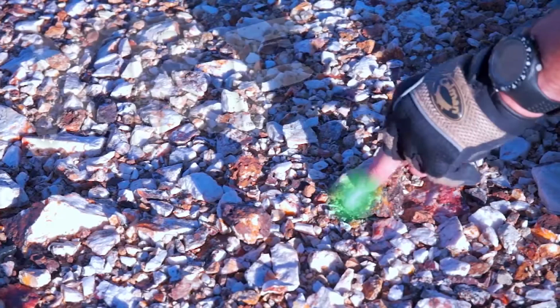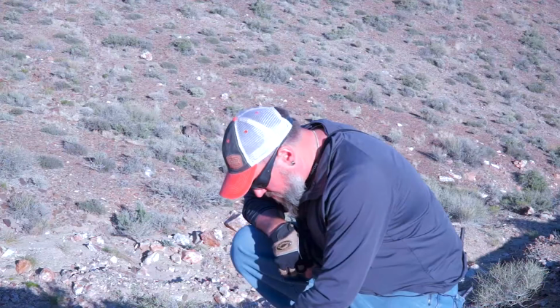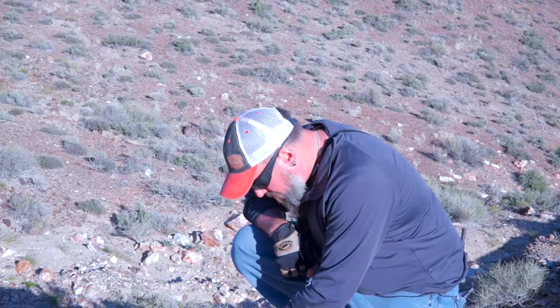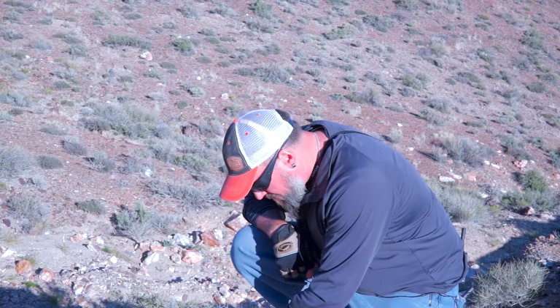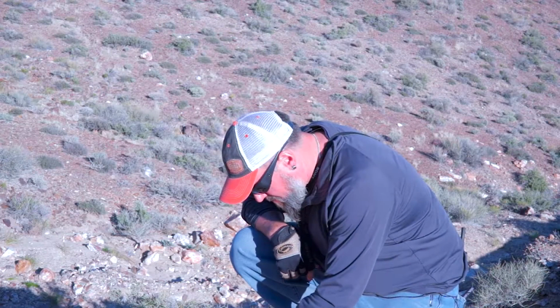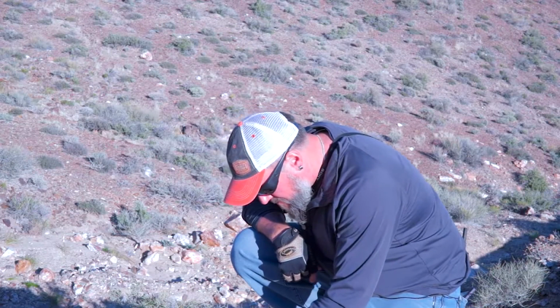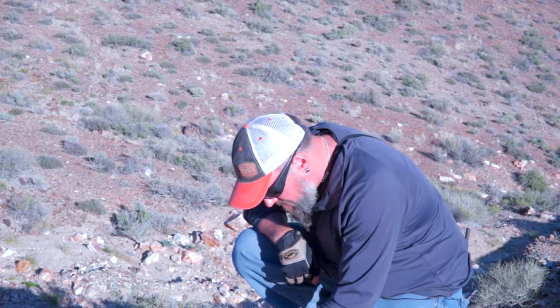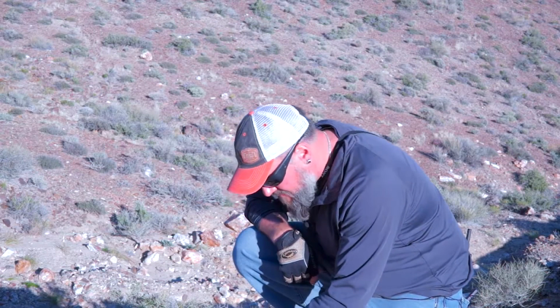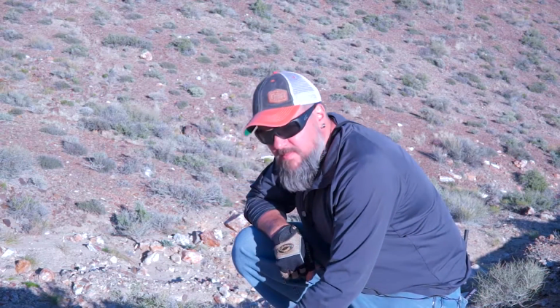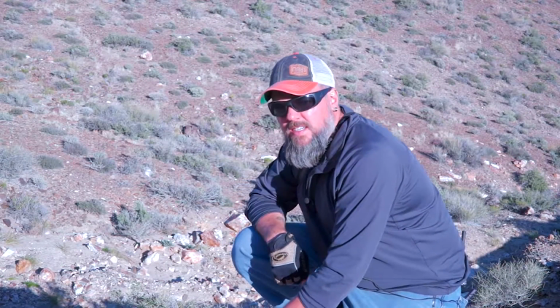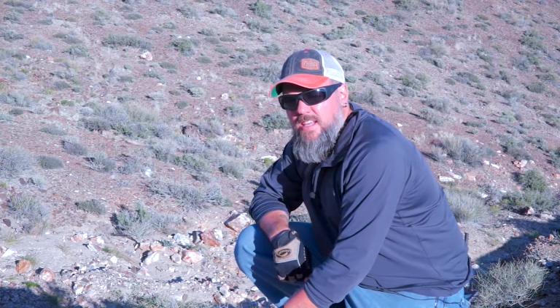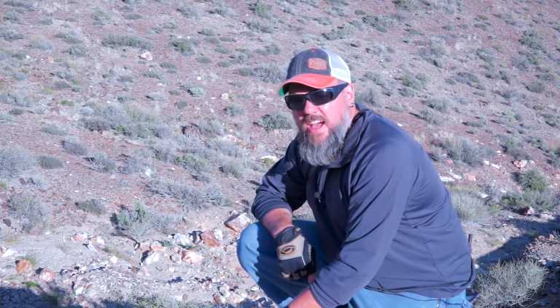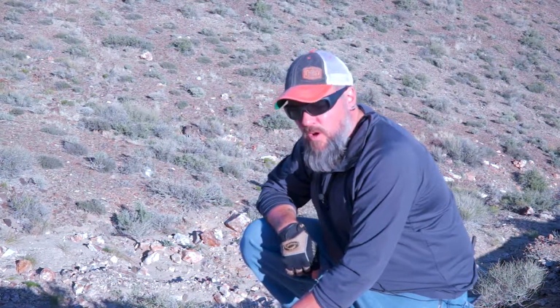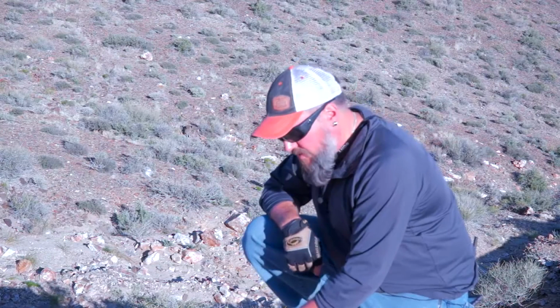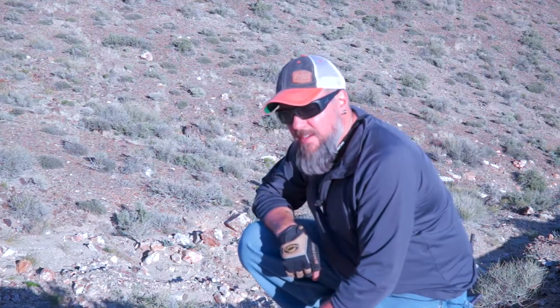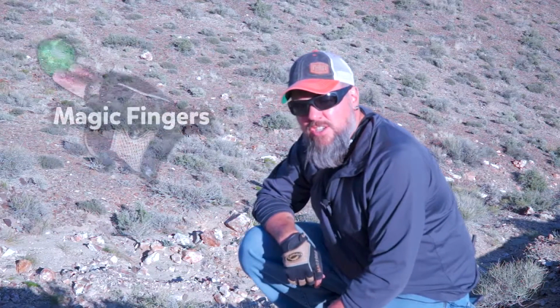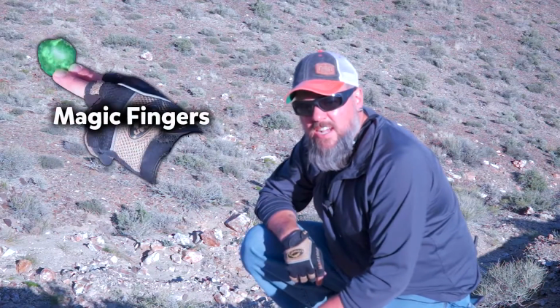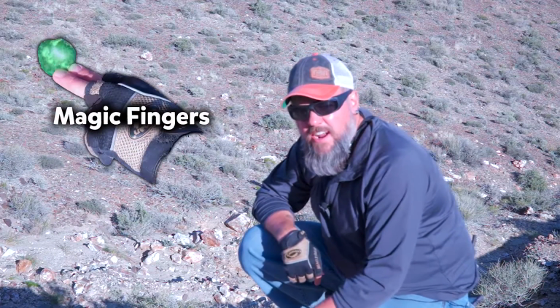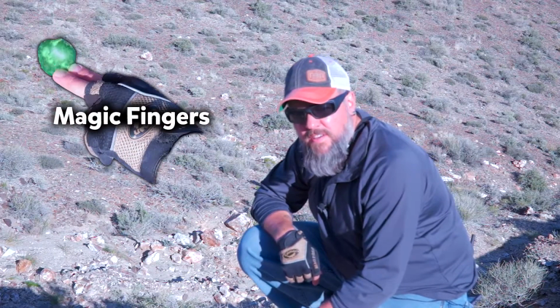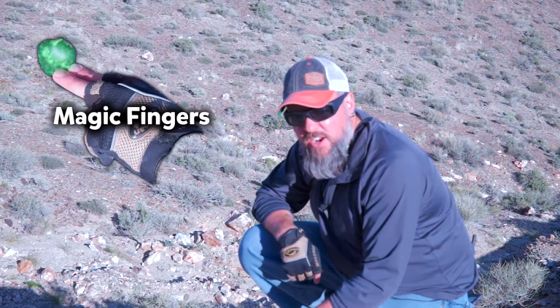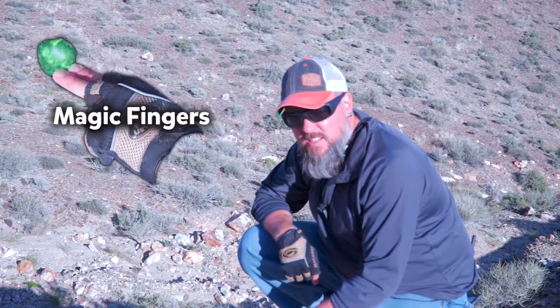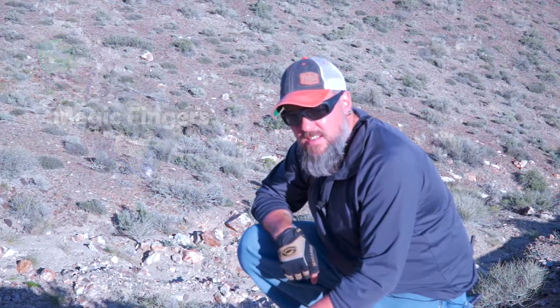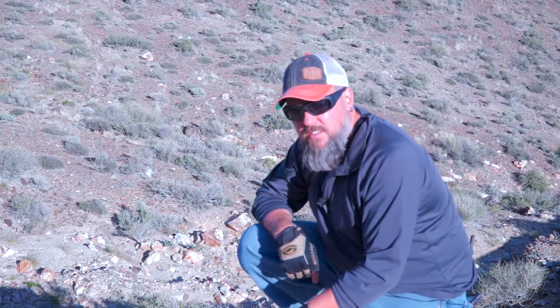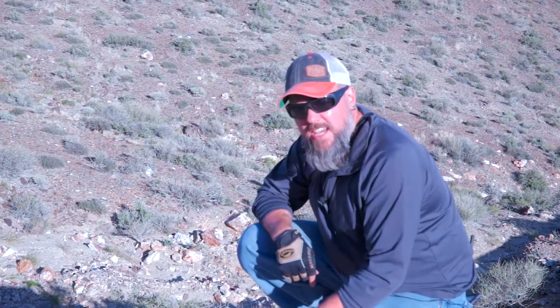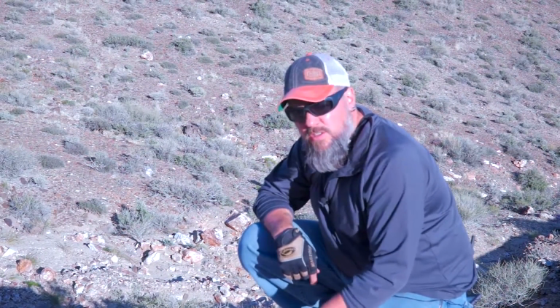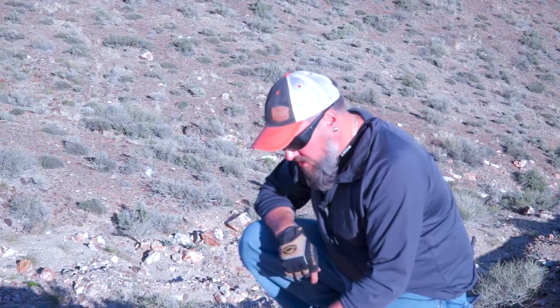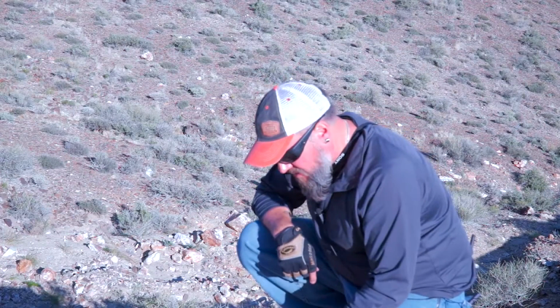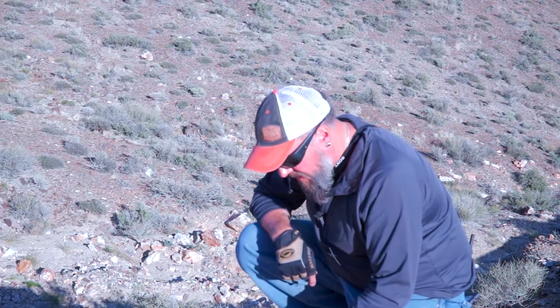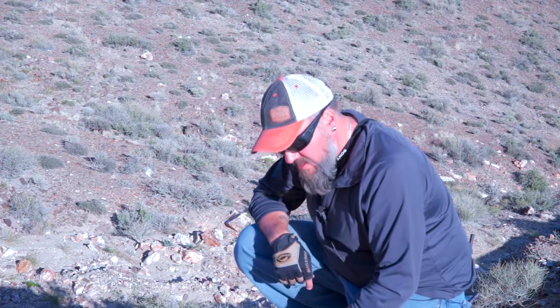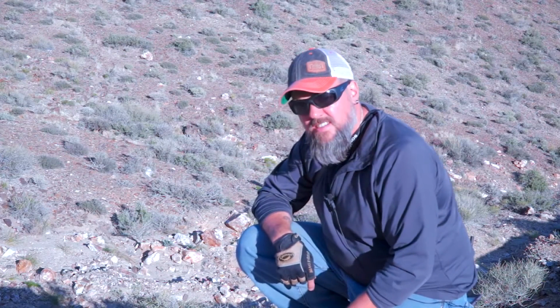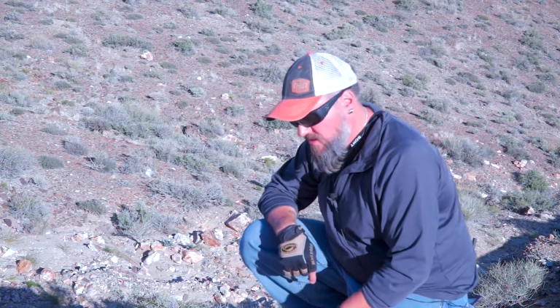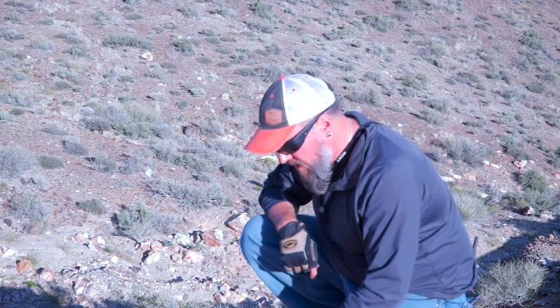Hey! What are you doing? I'm working with my Magical XRF fingers. Do you know what I can do with Magical XRF fingers? Hold on, watch.